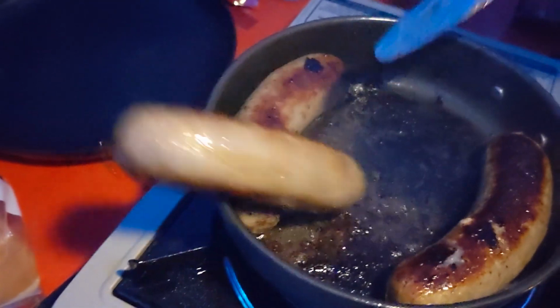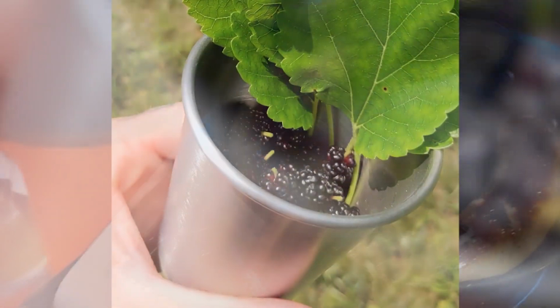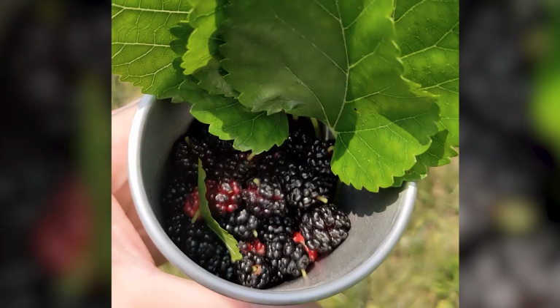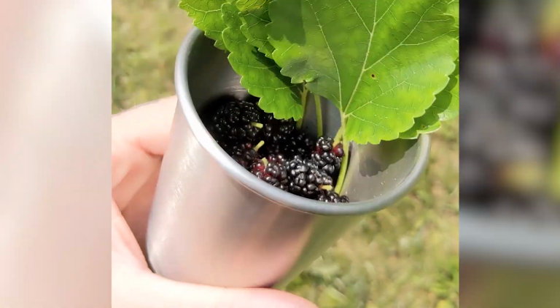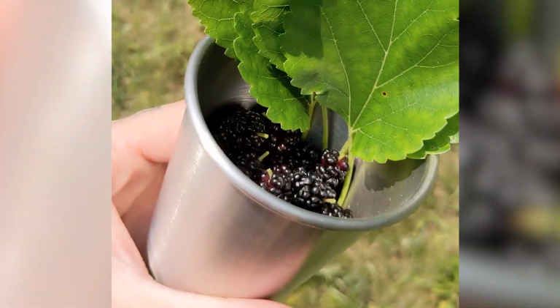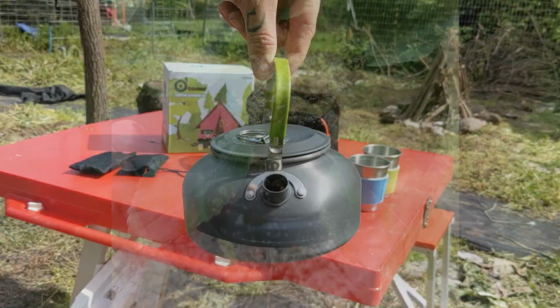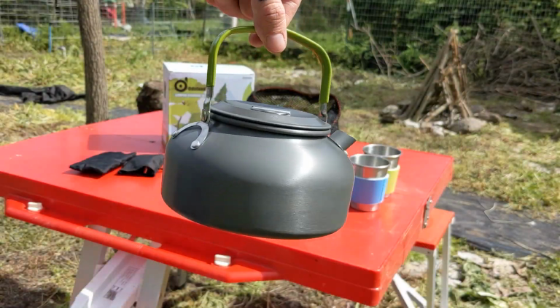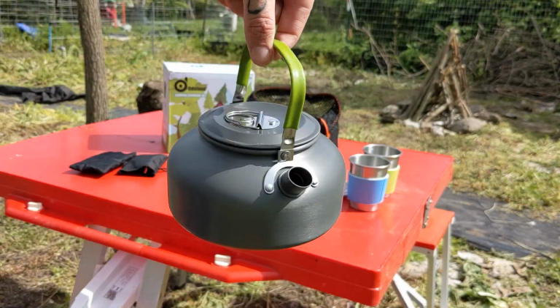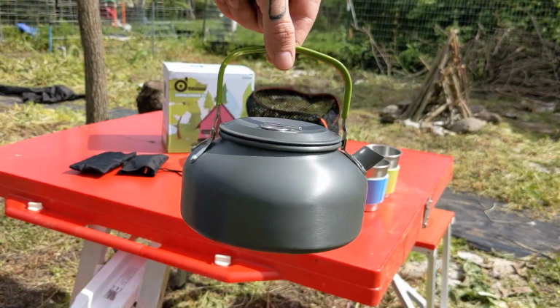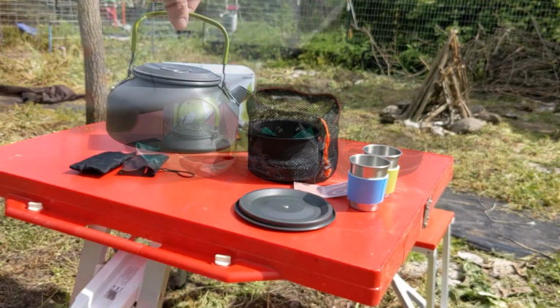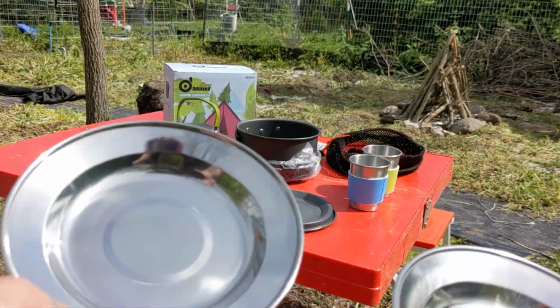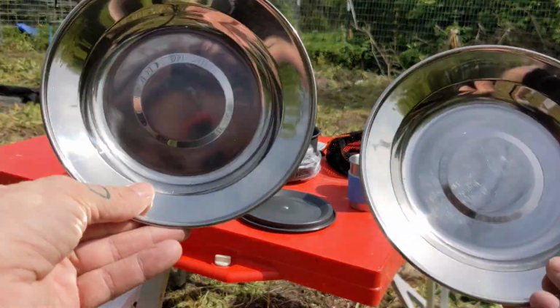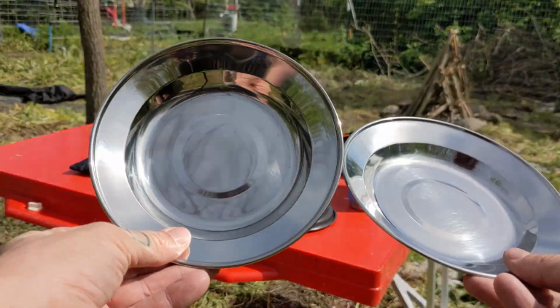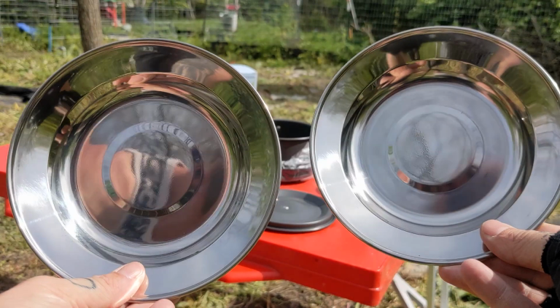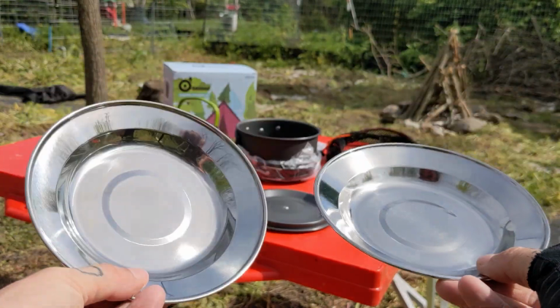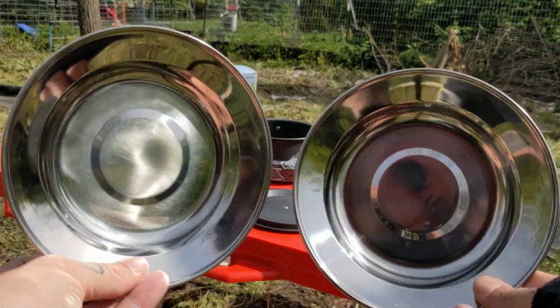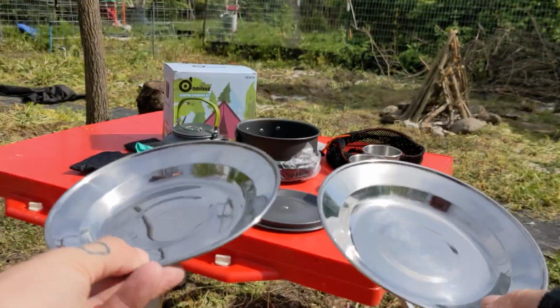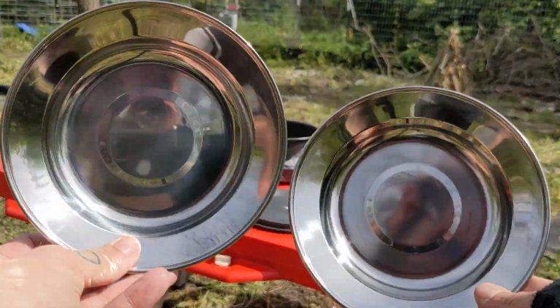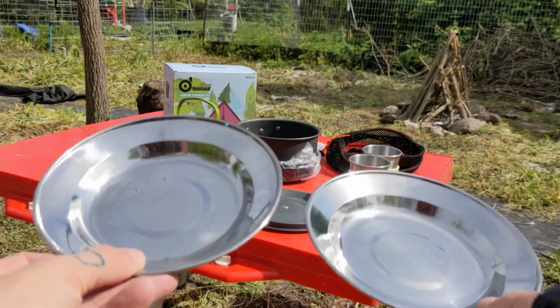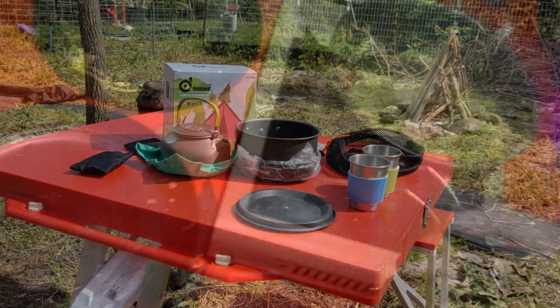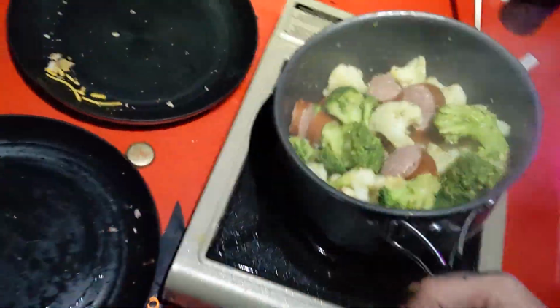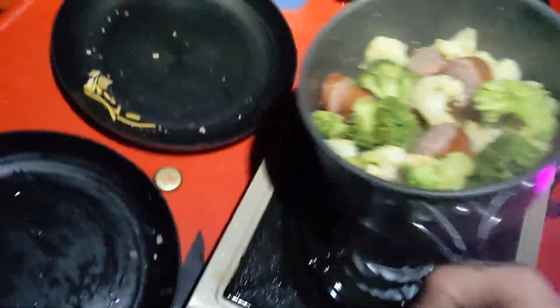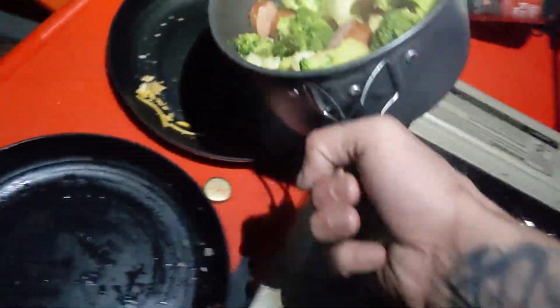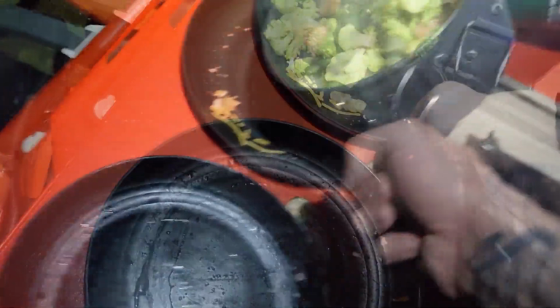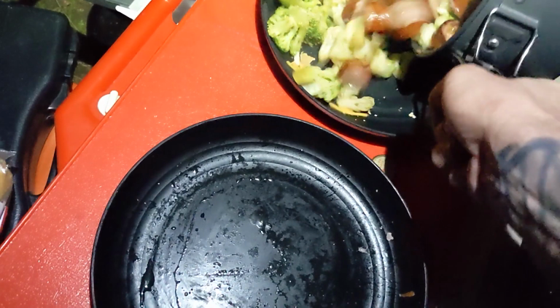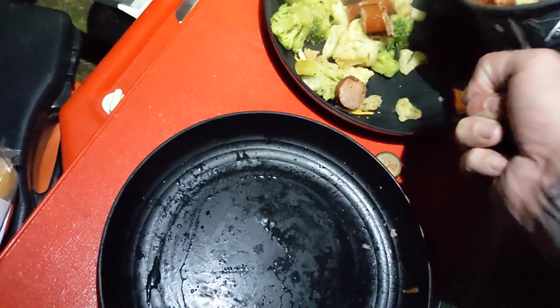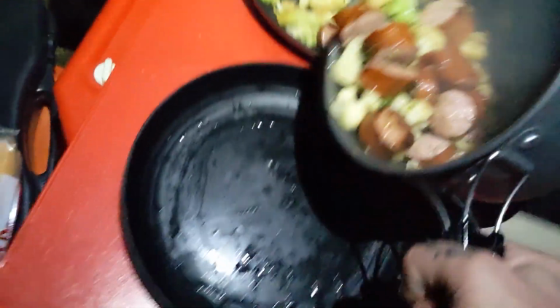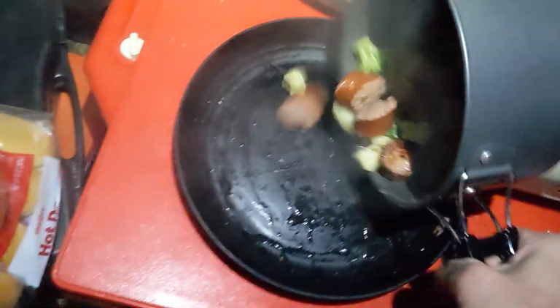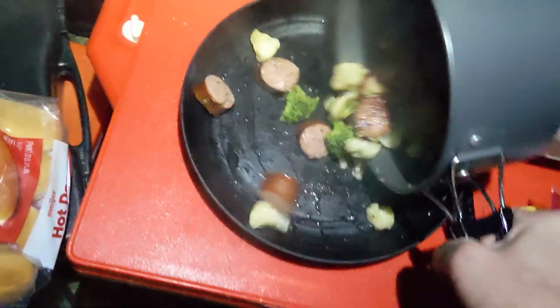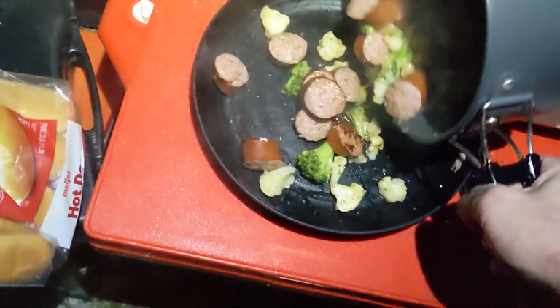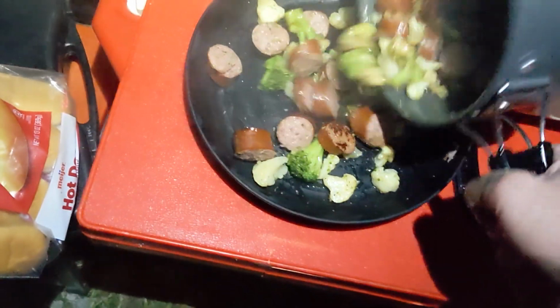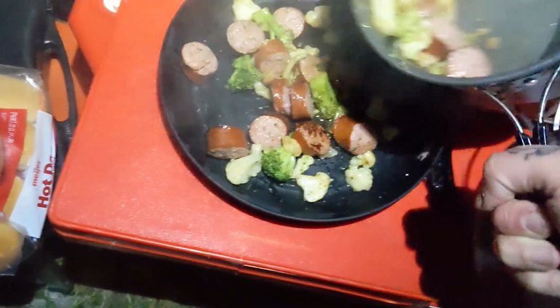I can't wait to make some mulberry tea with that teapot. Now although I didn't use the mini plates or cups, I would definitely use them while backpacking. And I'm pleasantly surprised with the pot and pan — it cooked everything evenly, and the handle stayed relatively cool.